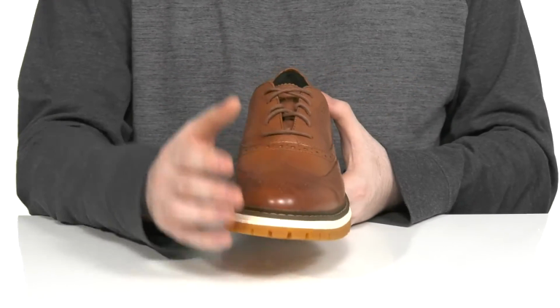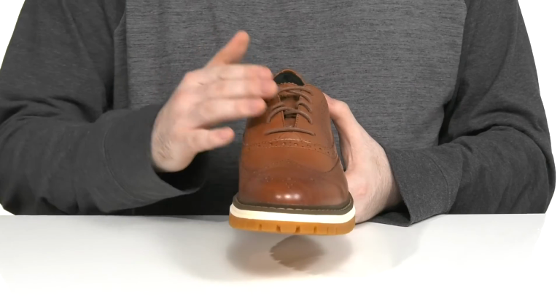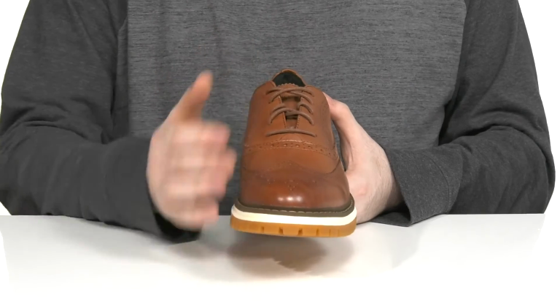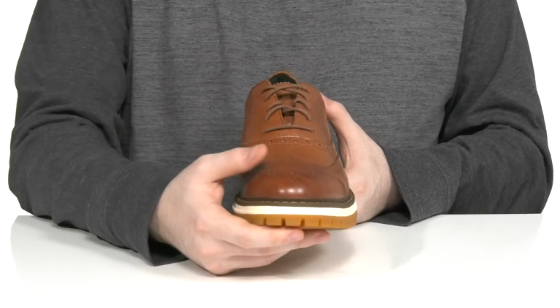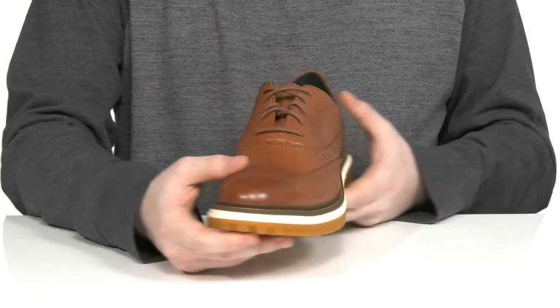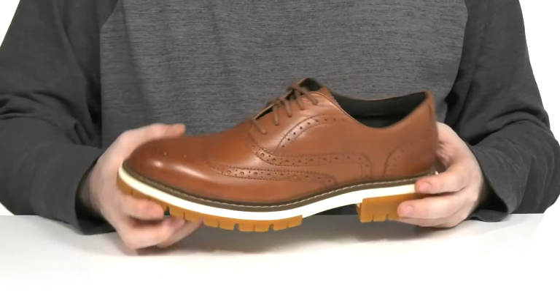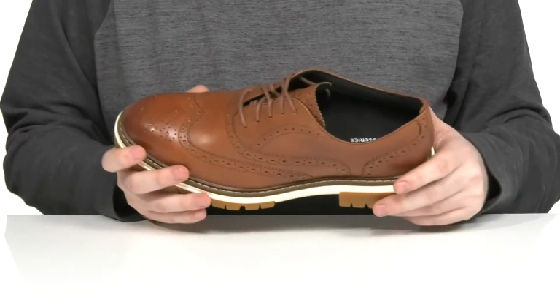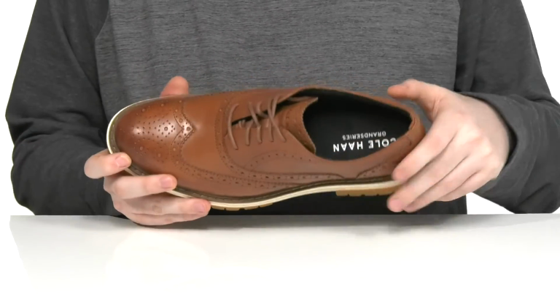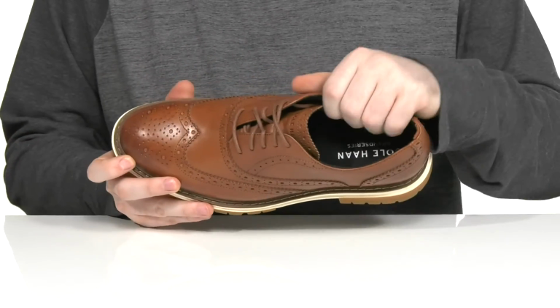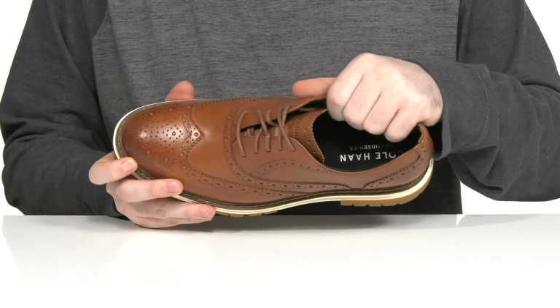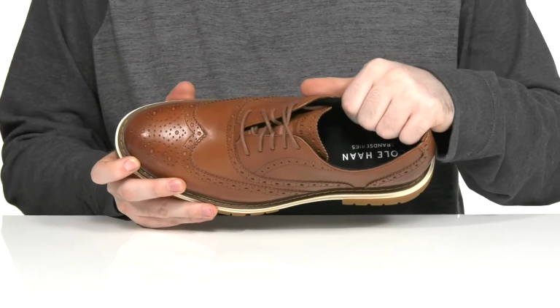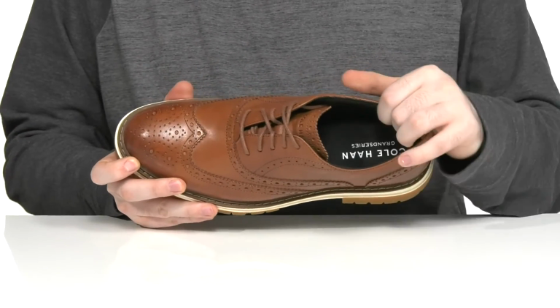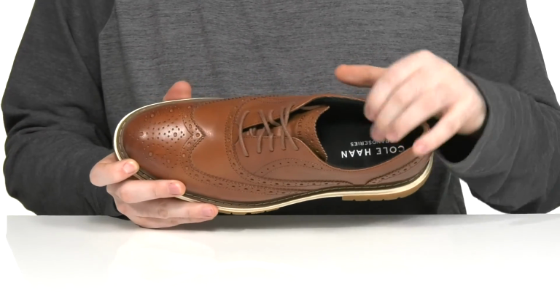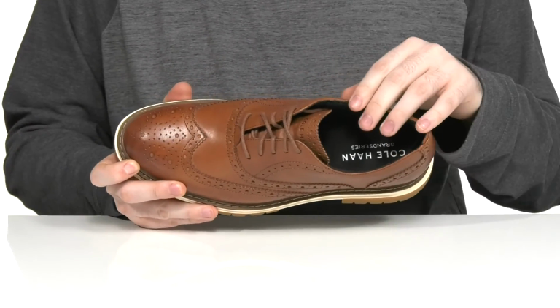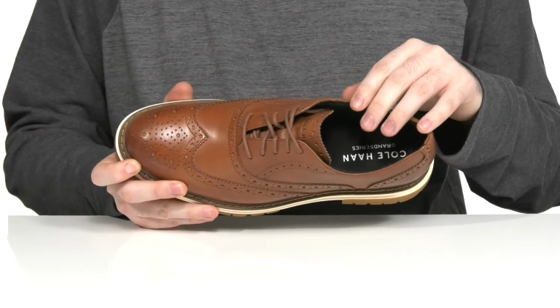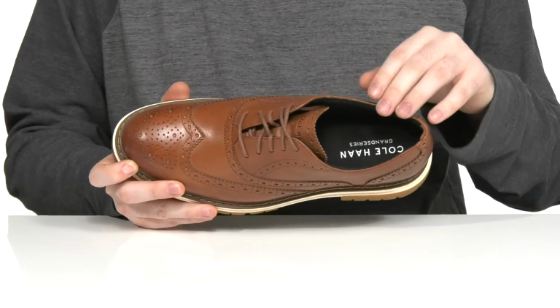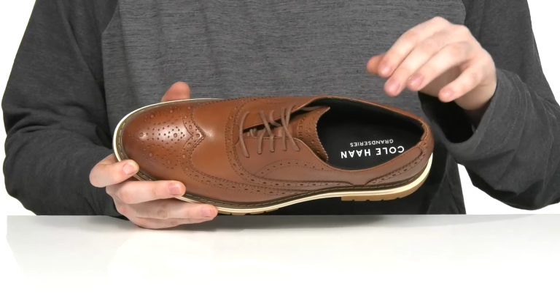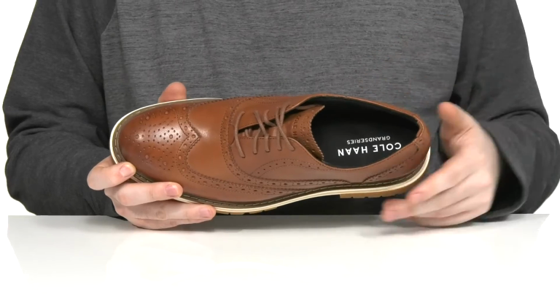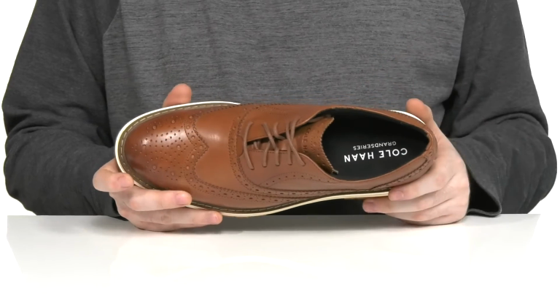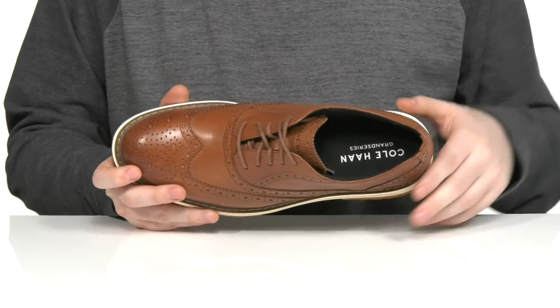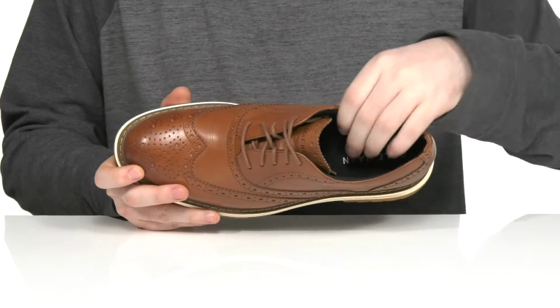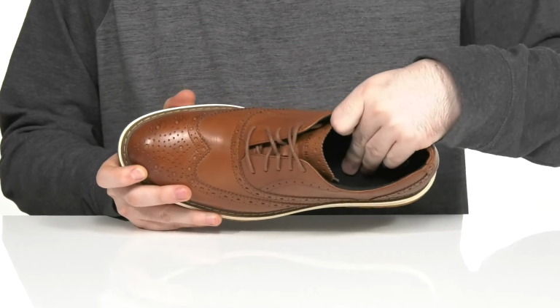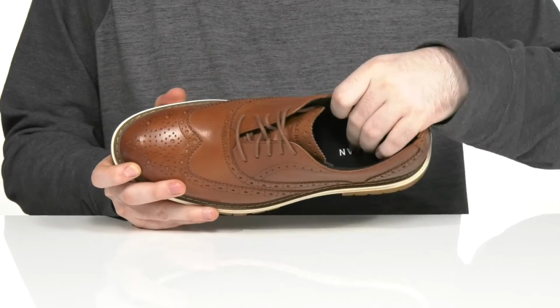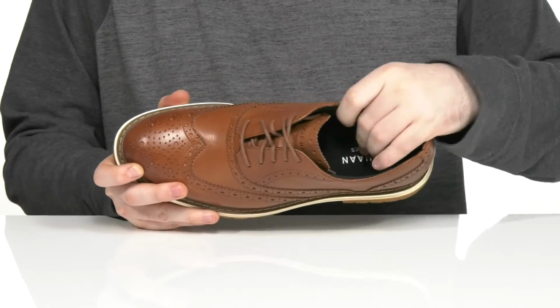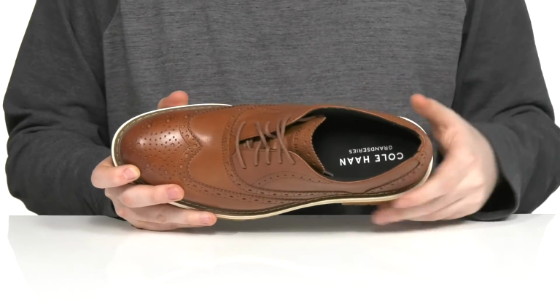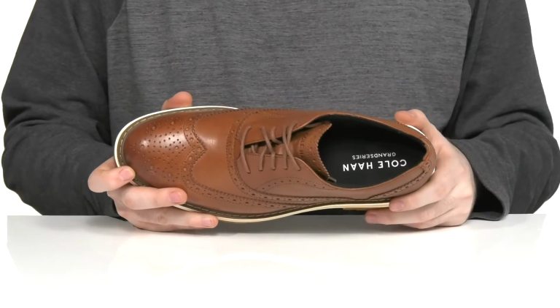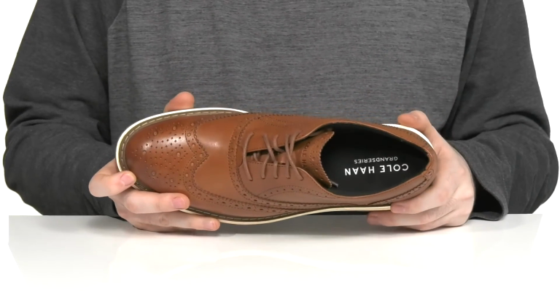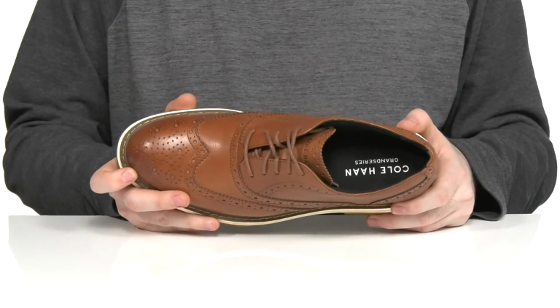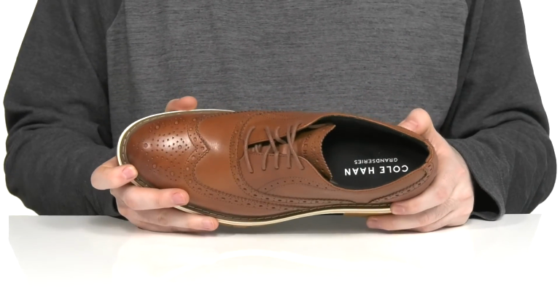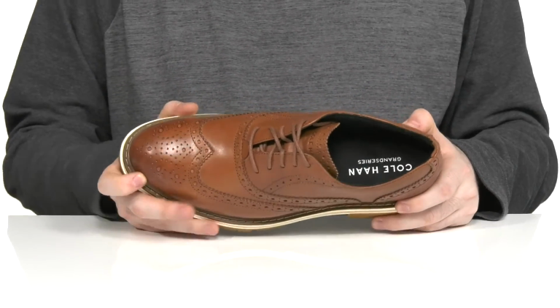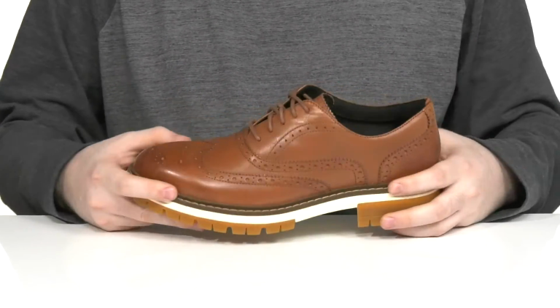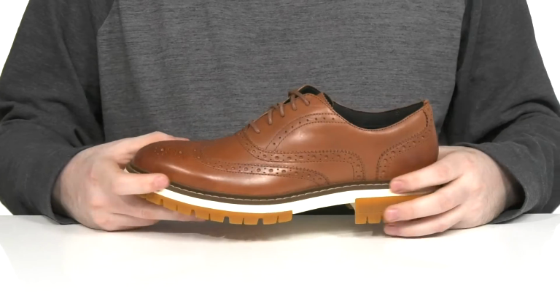There is a traditional lace-up to keep it secure, and the inside lining is padded textile, keeping it comfortable, secure, and breathable. There is a cushioned foam footbed to make sure it feels great with every step.